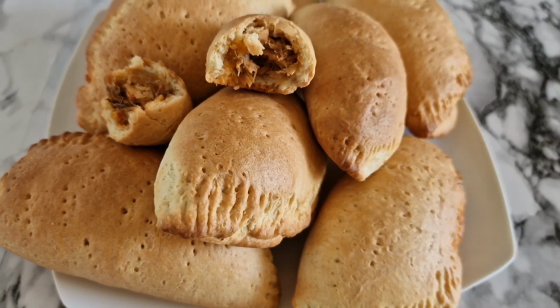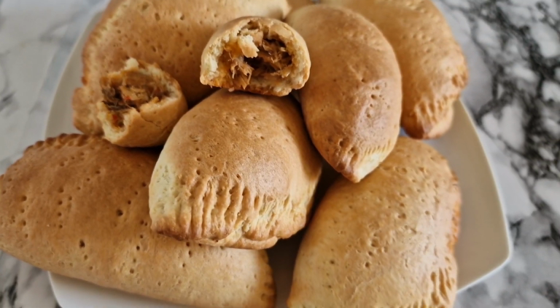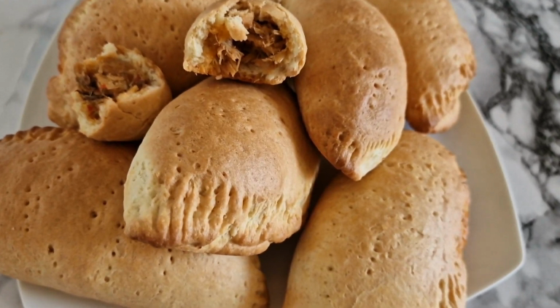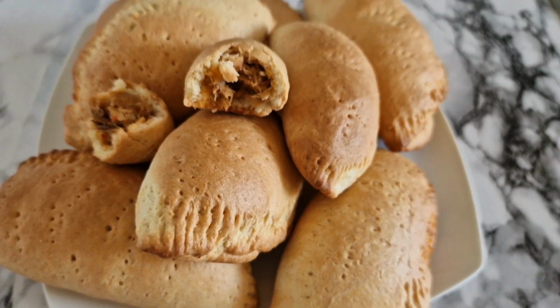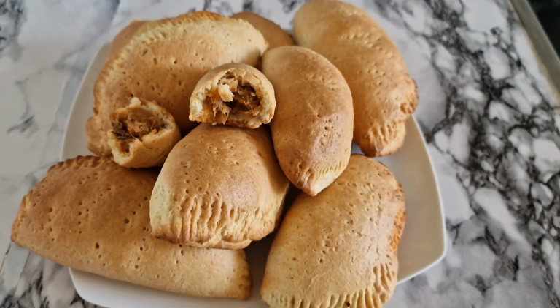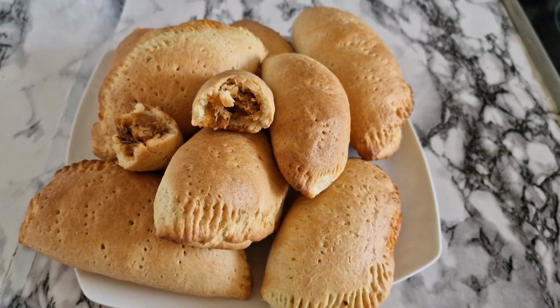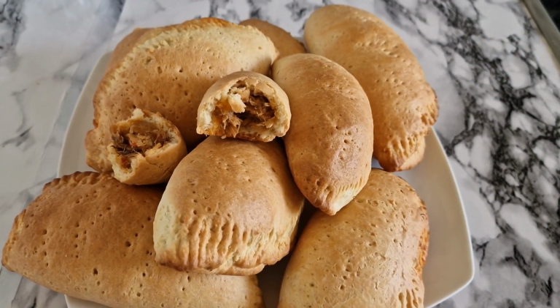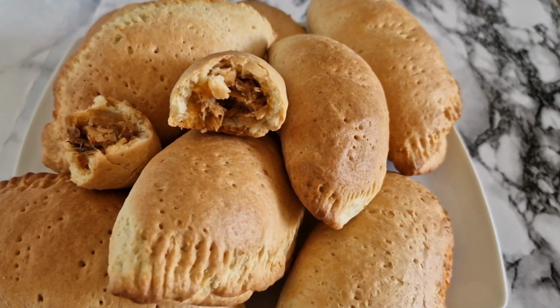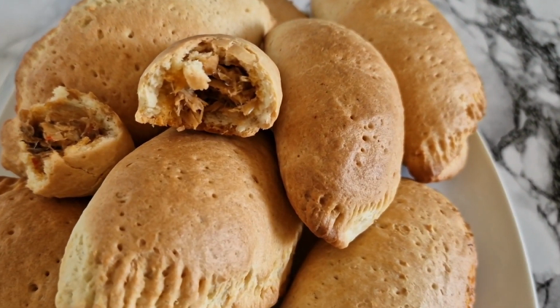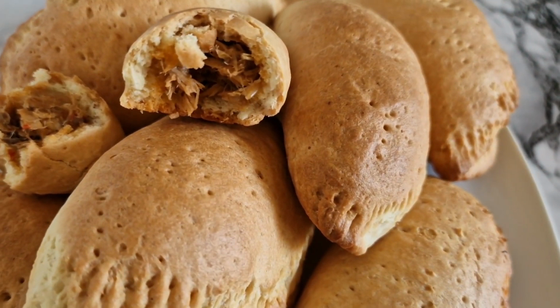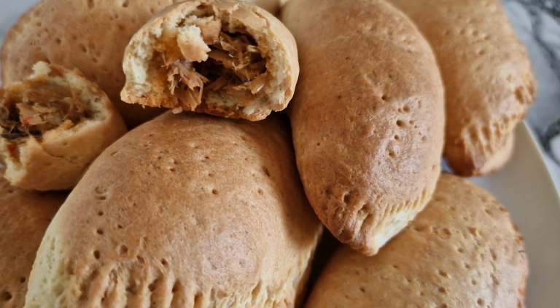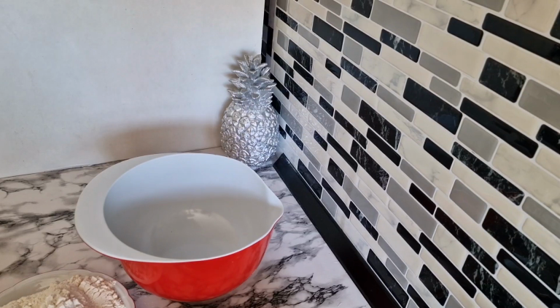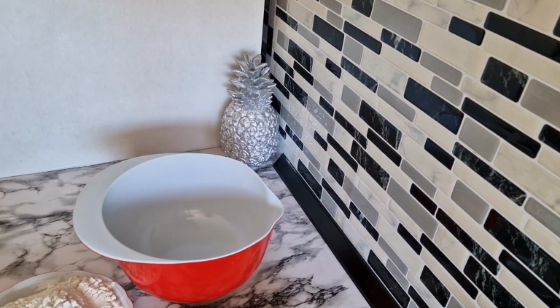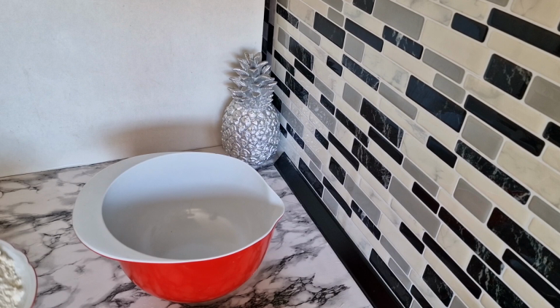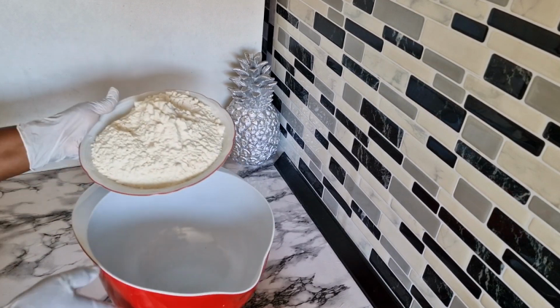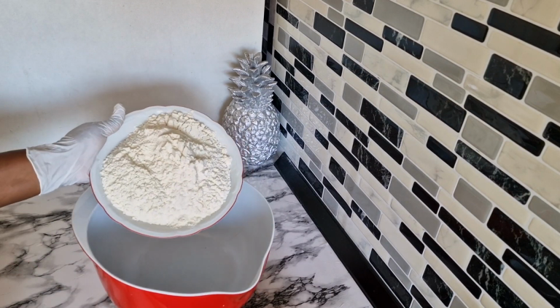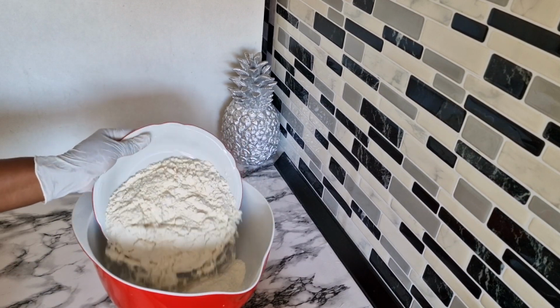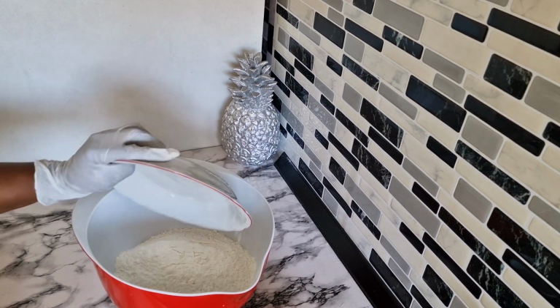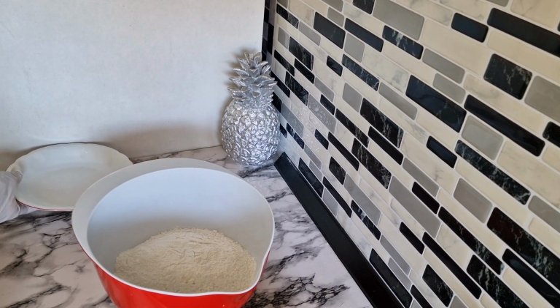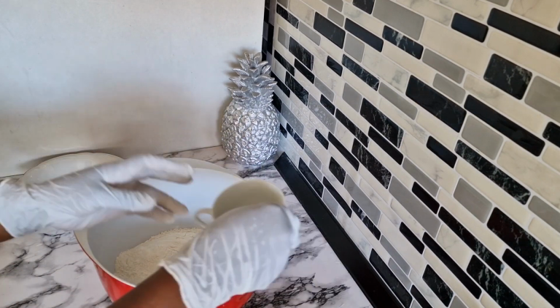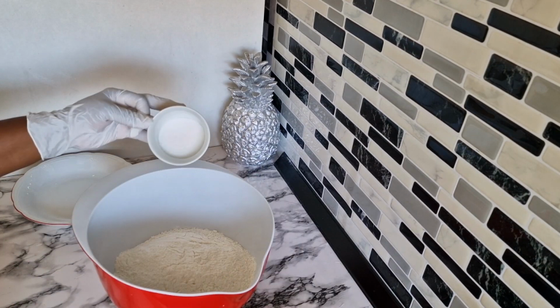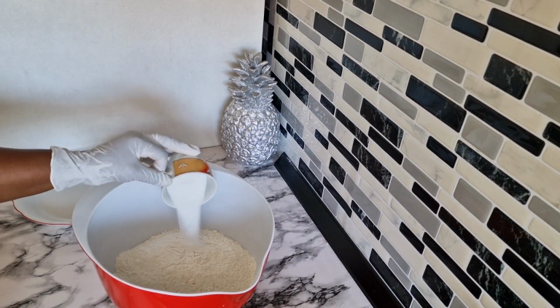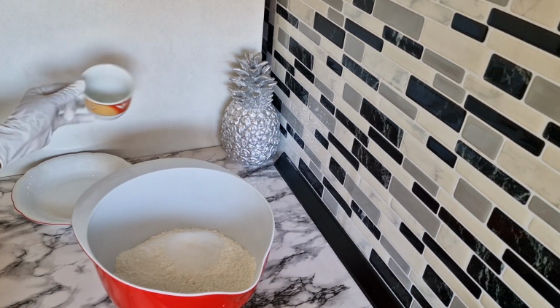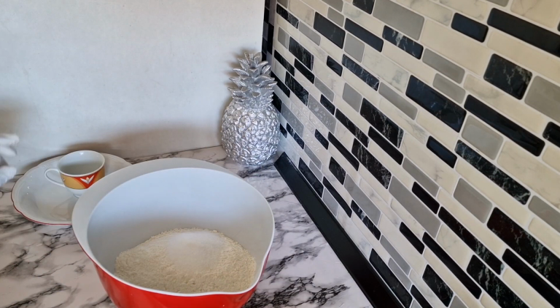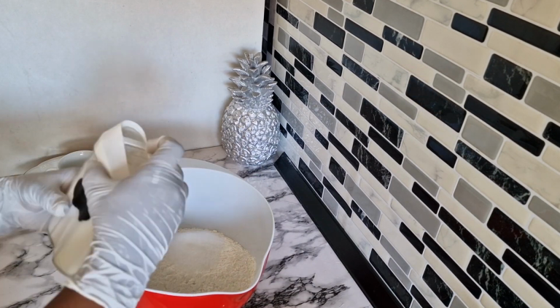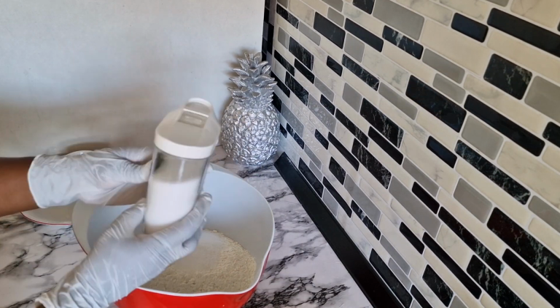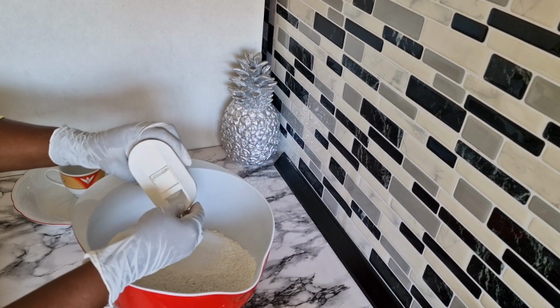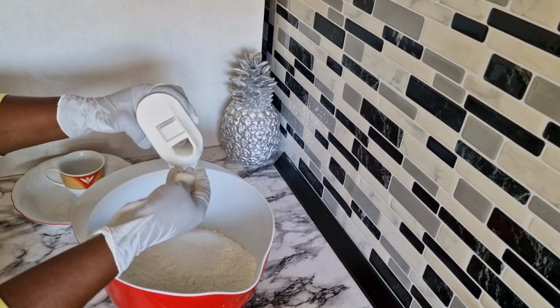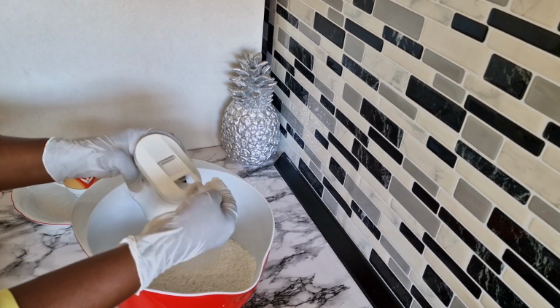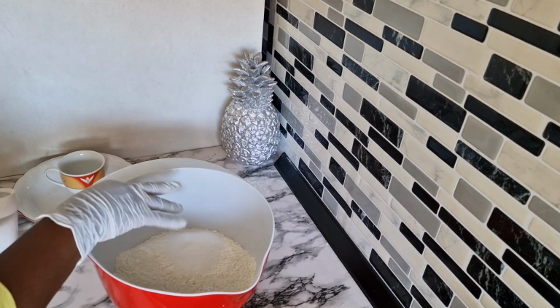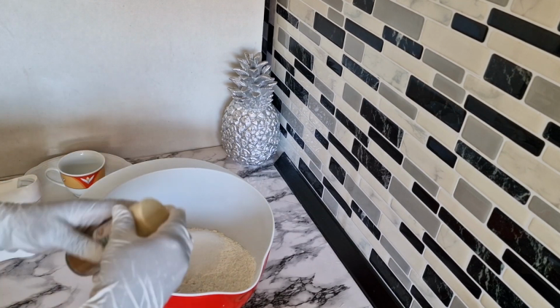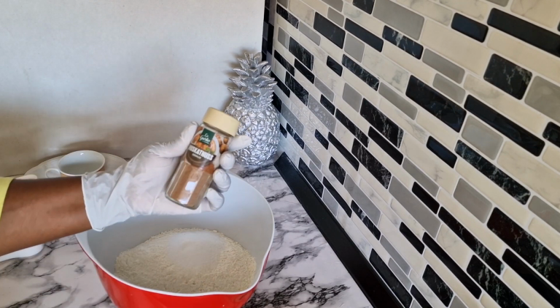Hi guys, join me in the kitchen. Let me show you how I prepare this fish pie. You need just a few ingredients. In a bowl I have three cups of flour, three tablespoons of sugar, a pinch of salt,